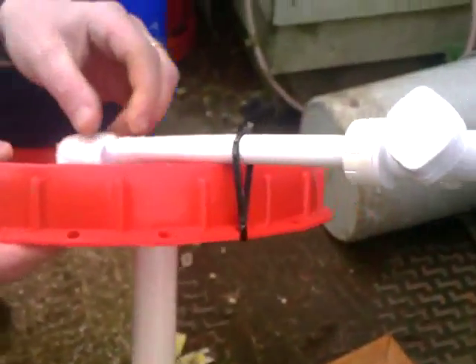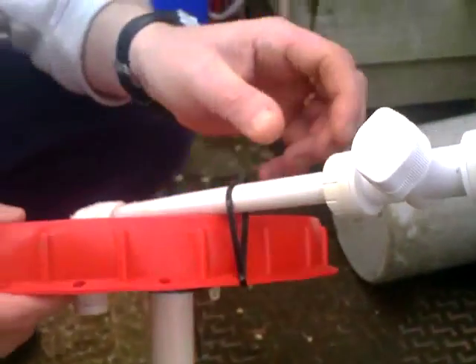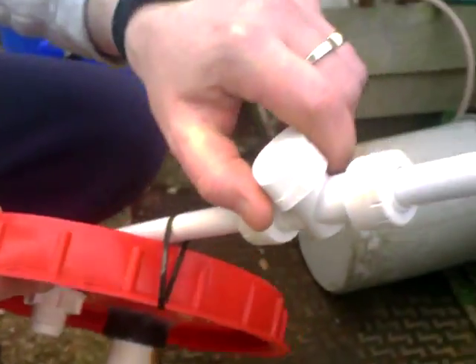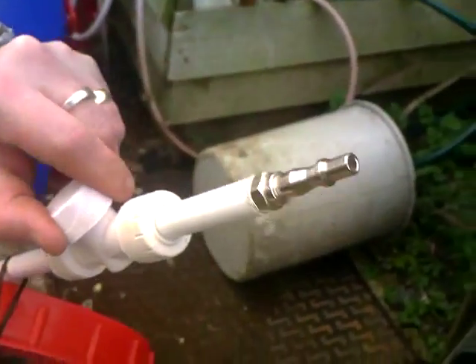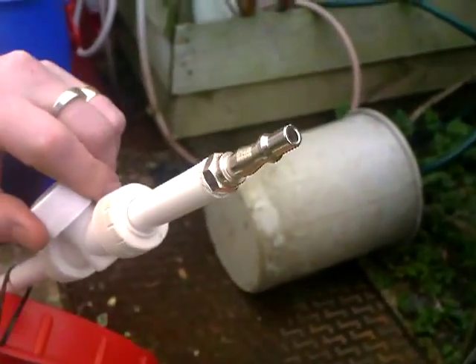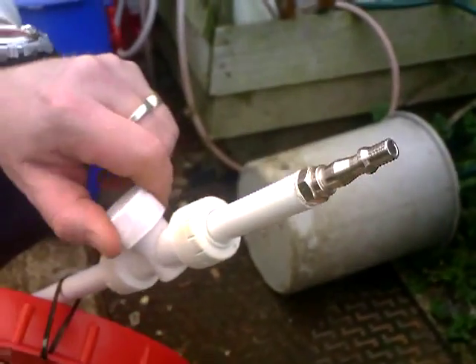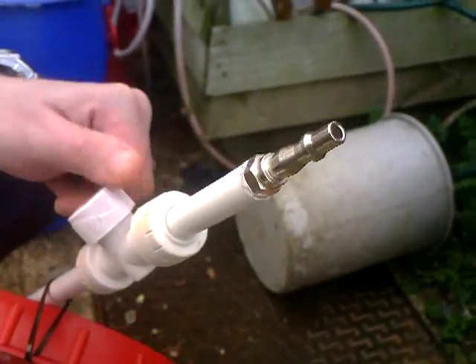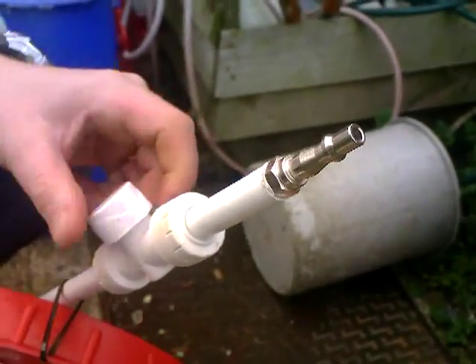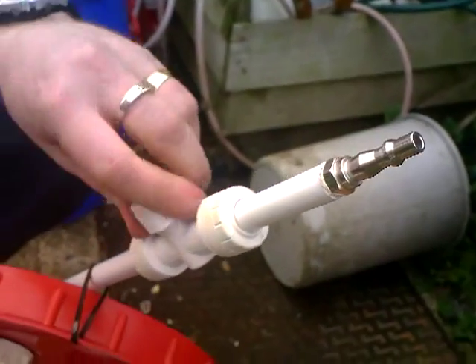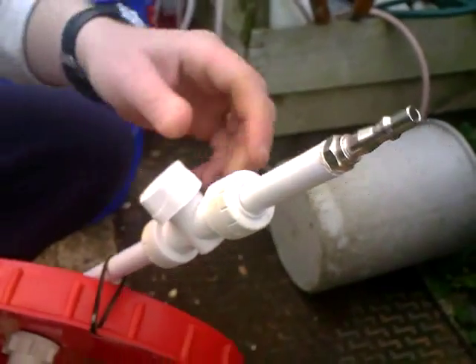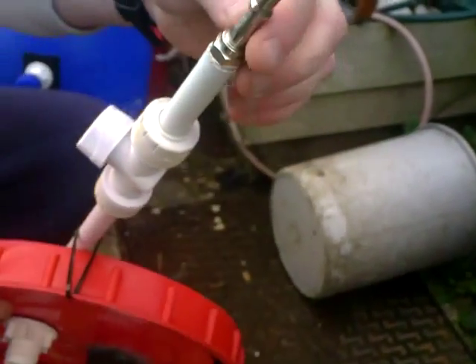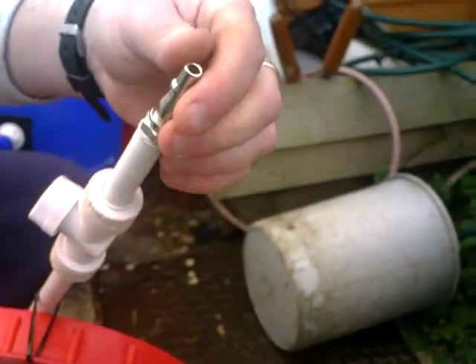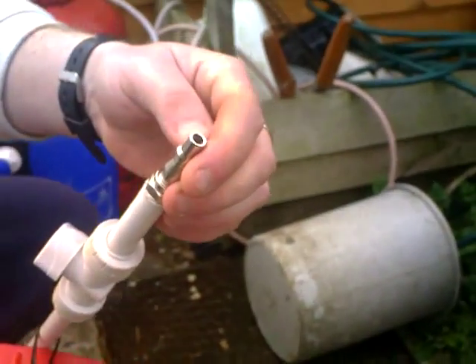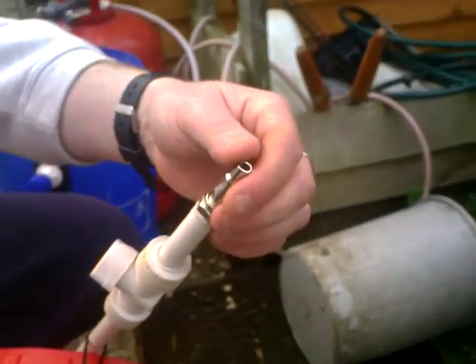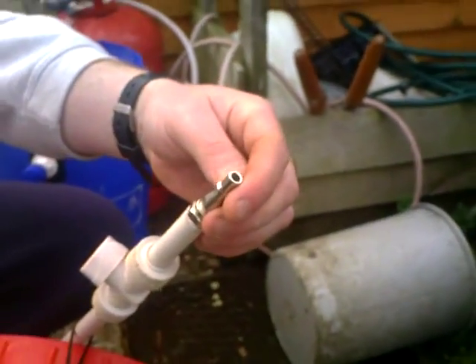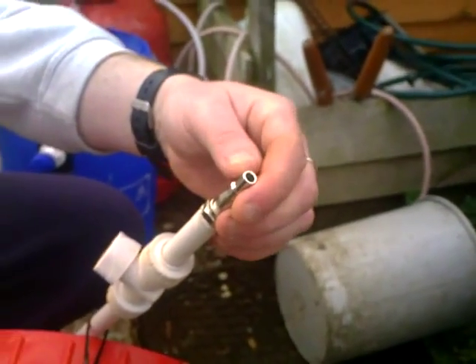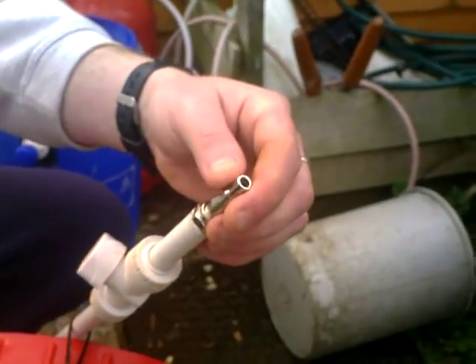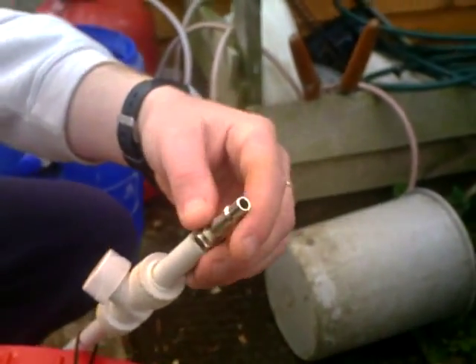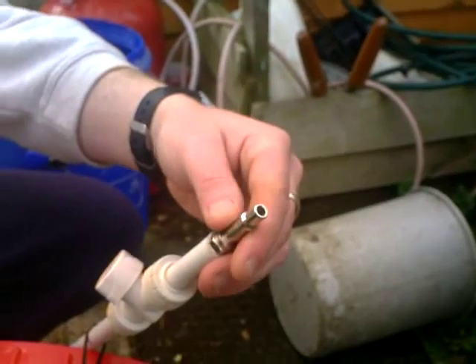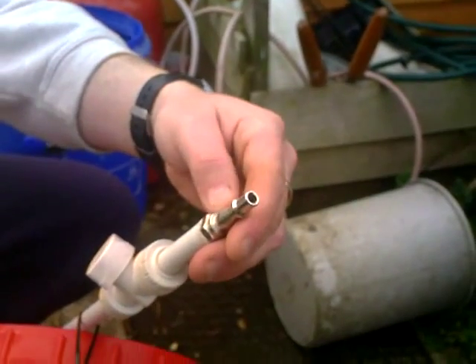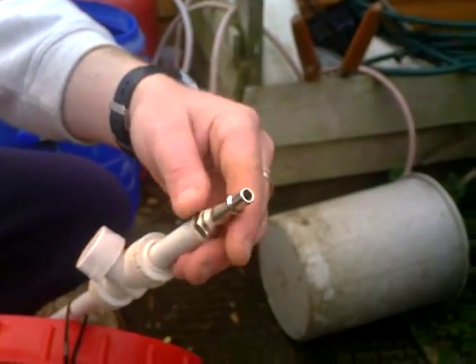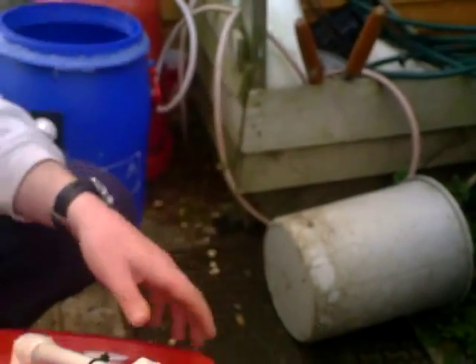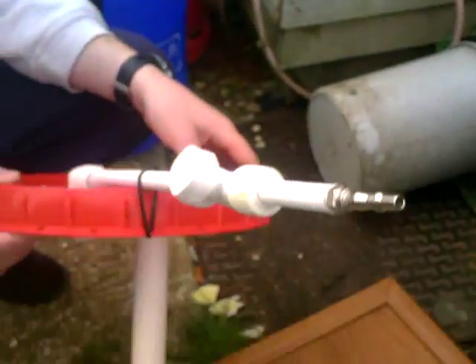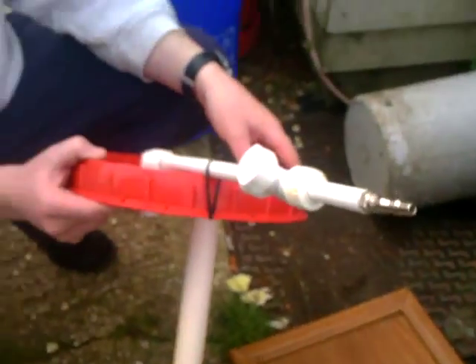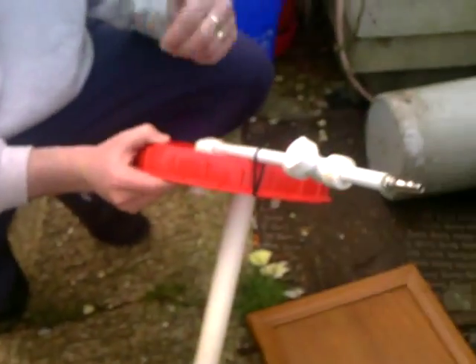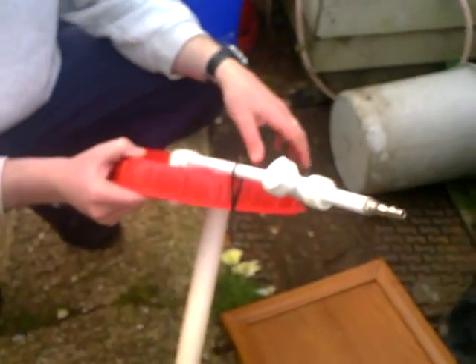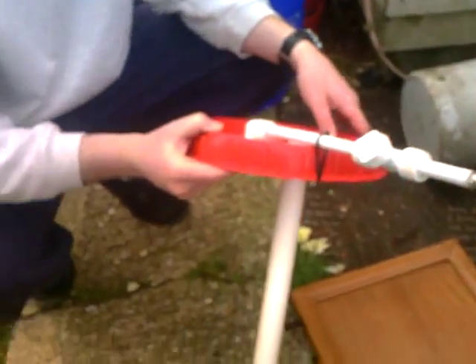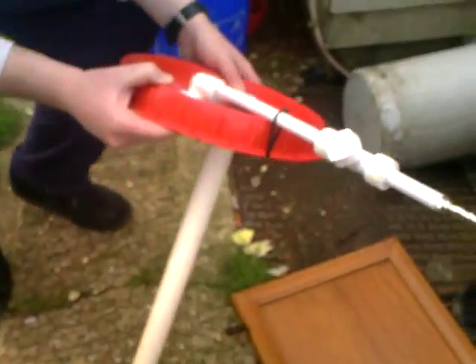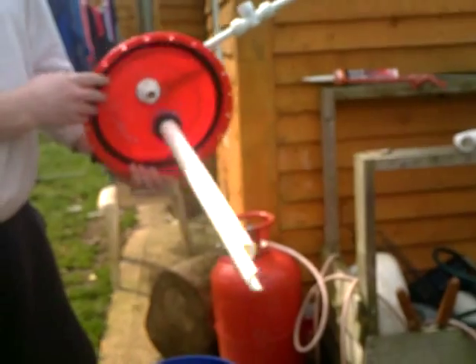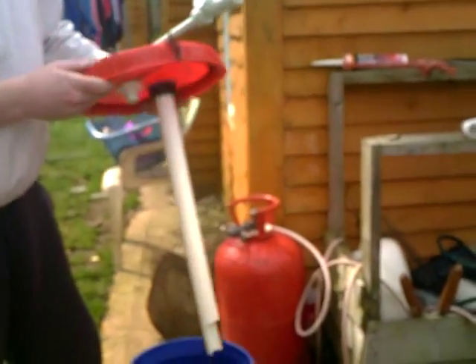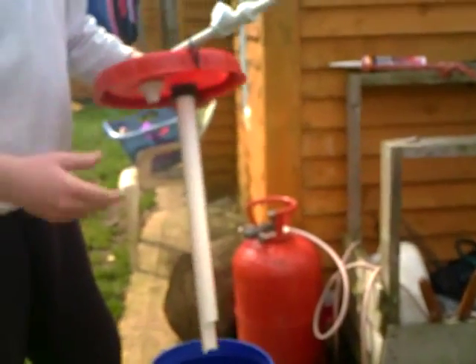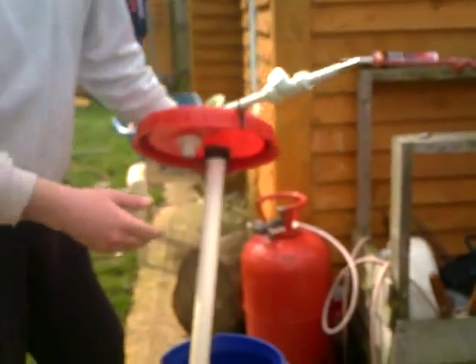The gas comes out through this tube. There's my valve — on and off — and I'll put a pipe onto the end of that going out to my bubbler or safety valve.